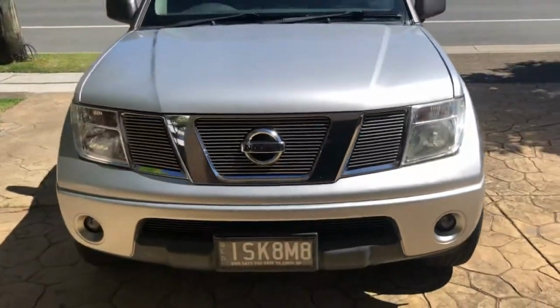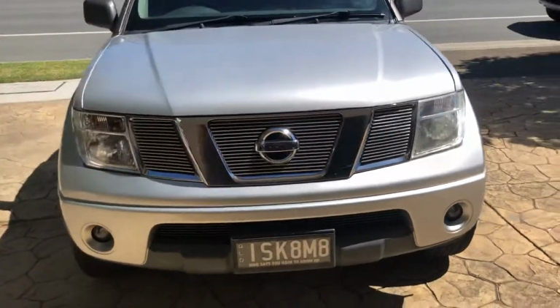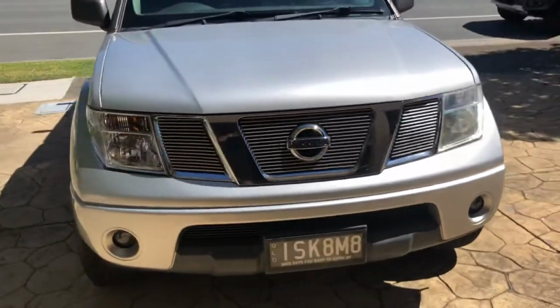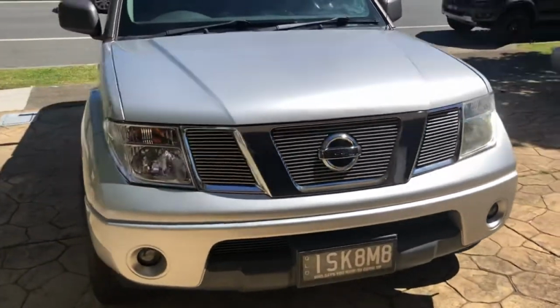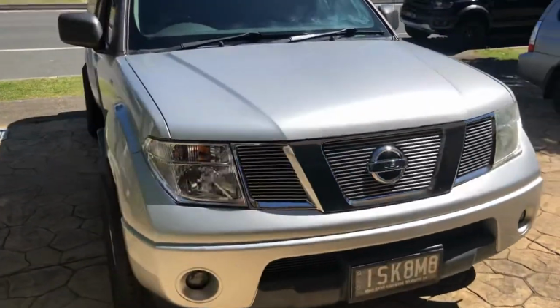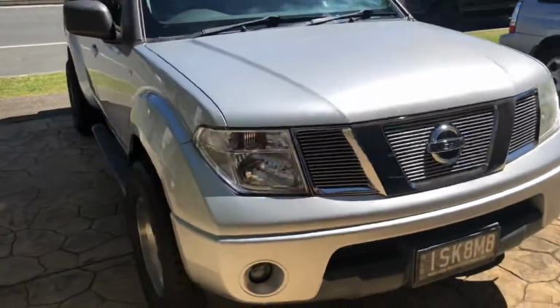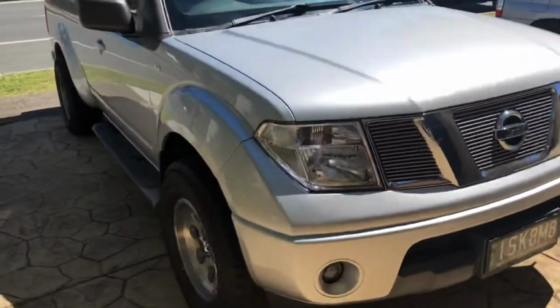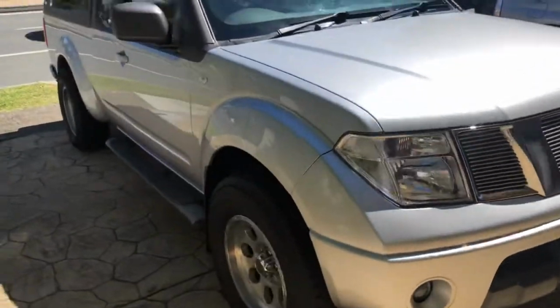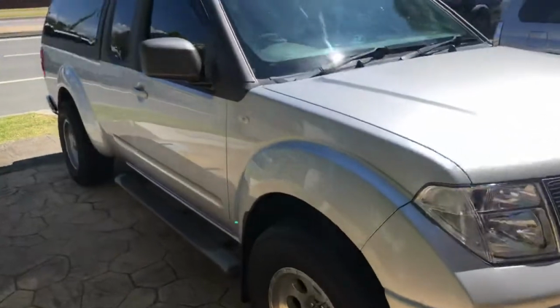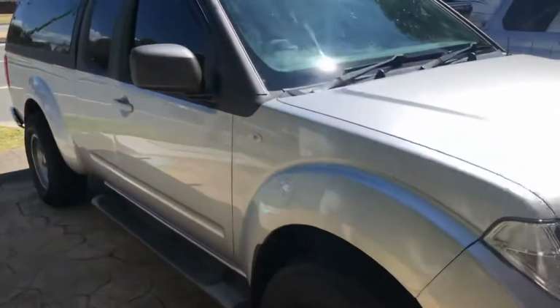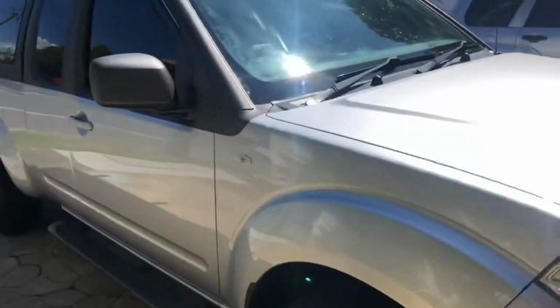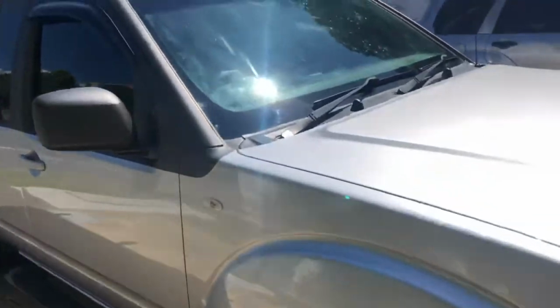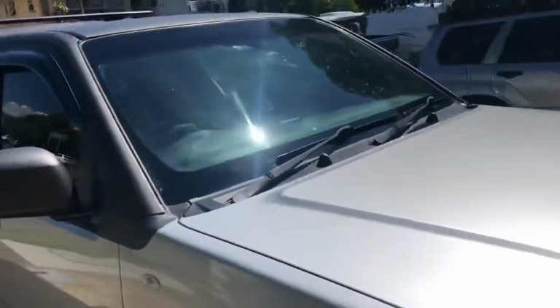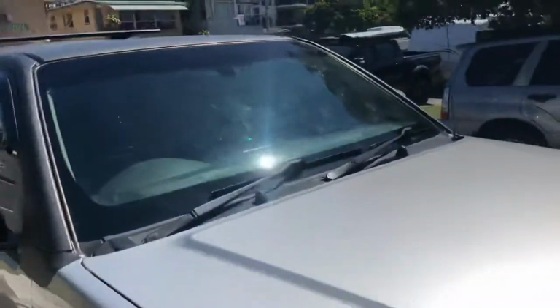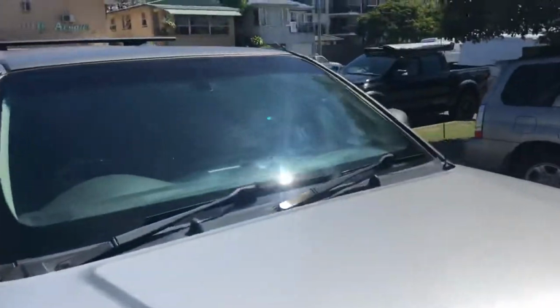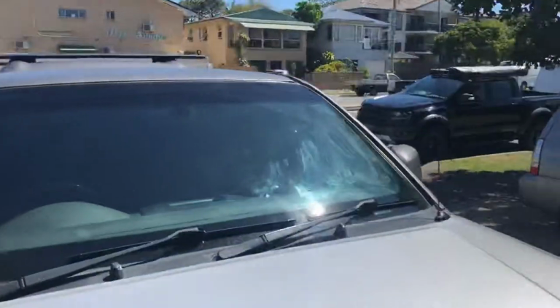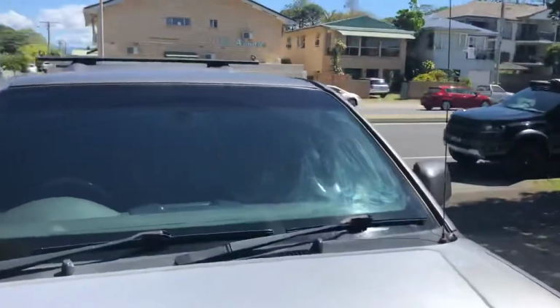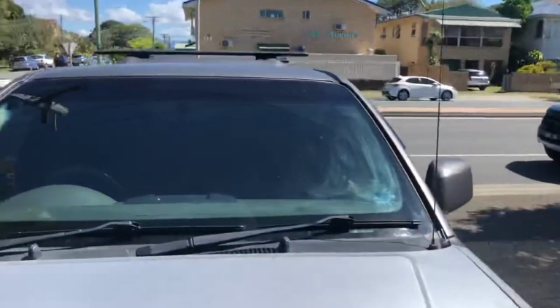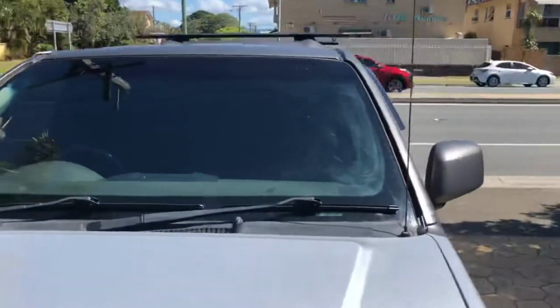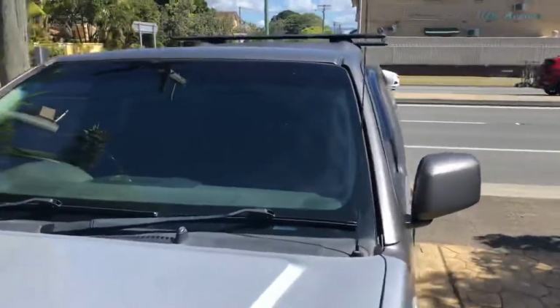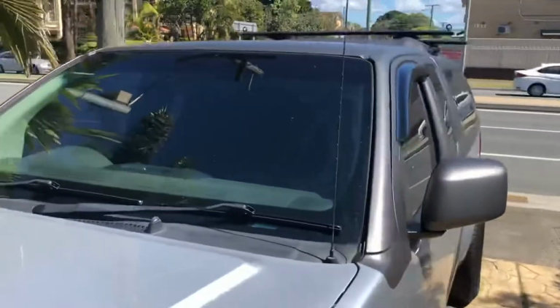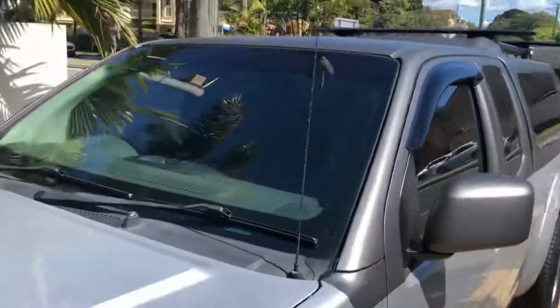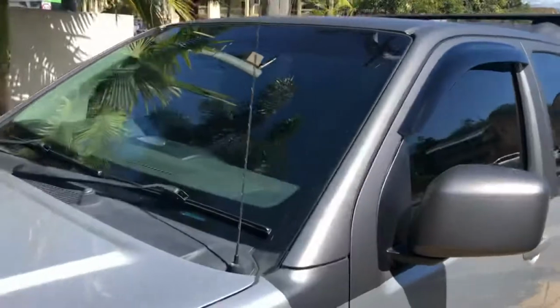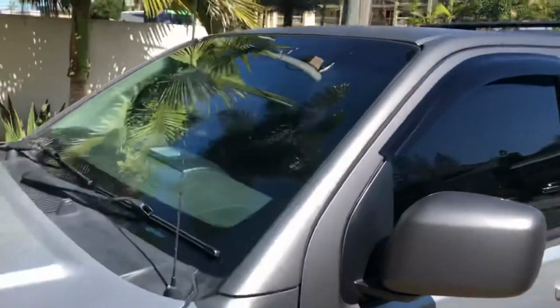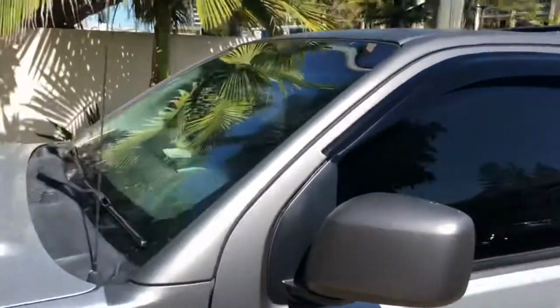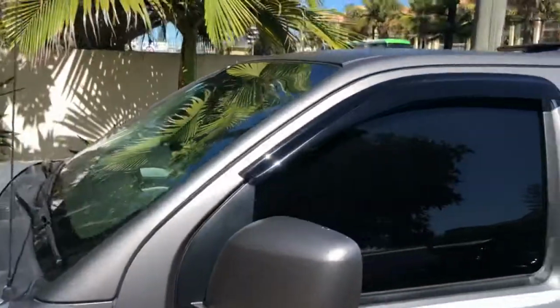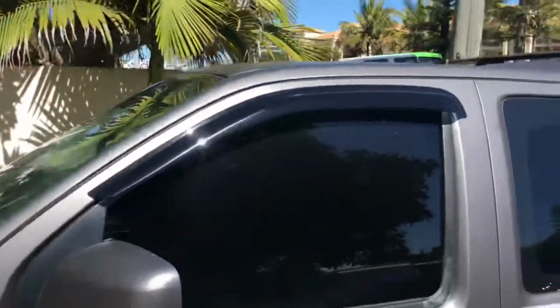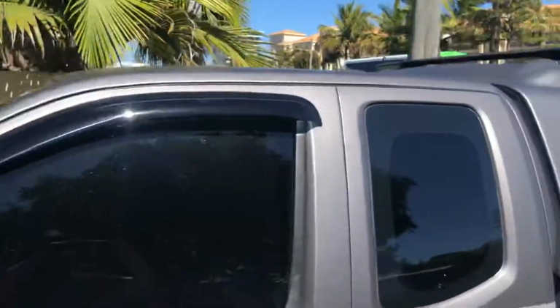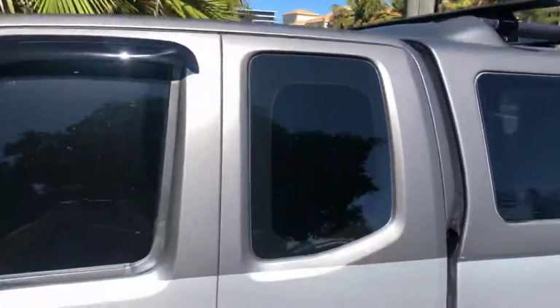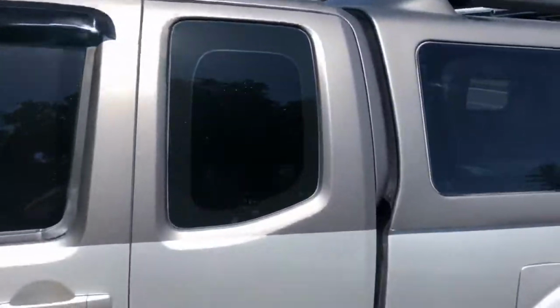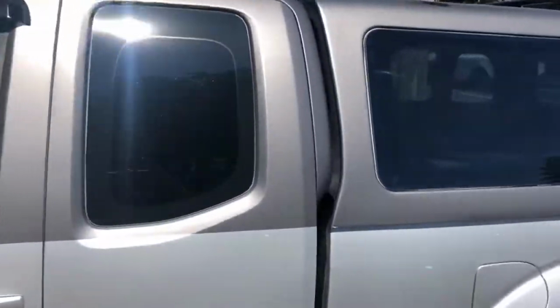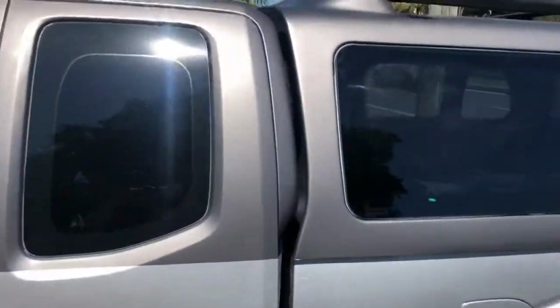Yeah, out of the grill — look at that. I do vehicle wraps and stuff, so I've got a matte metallic charcoal on top. That's pretty cool, just a two-tone.